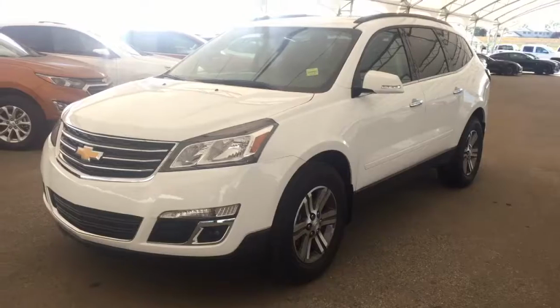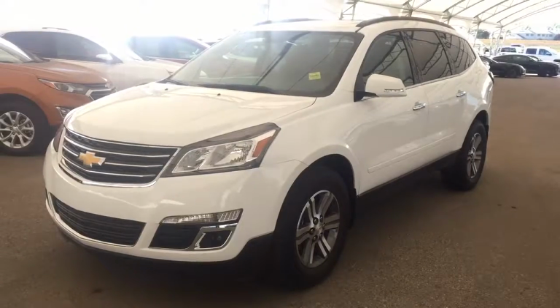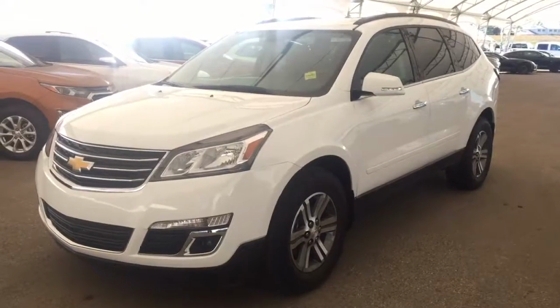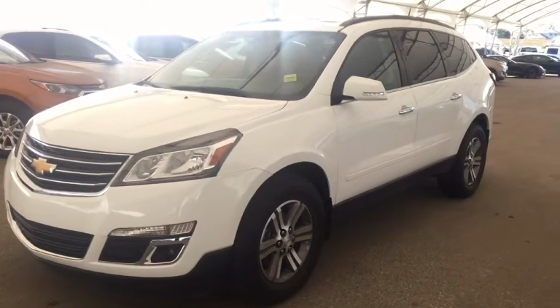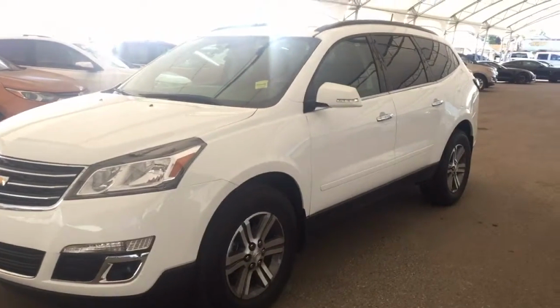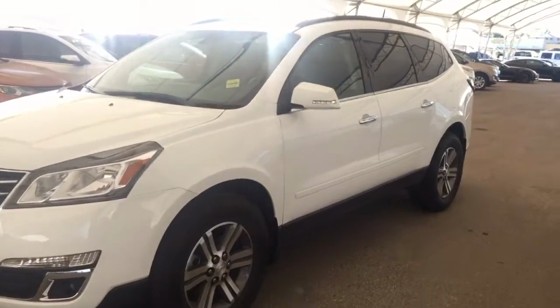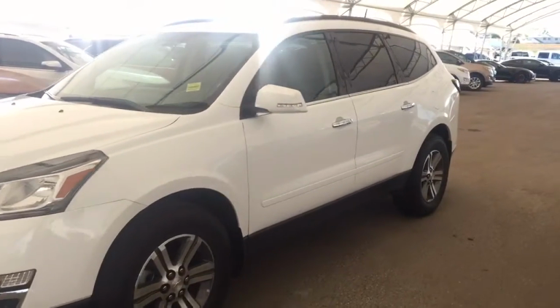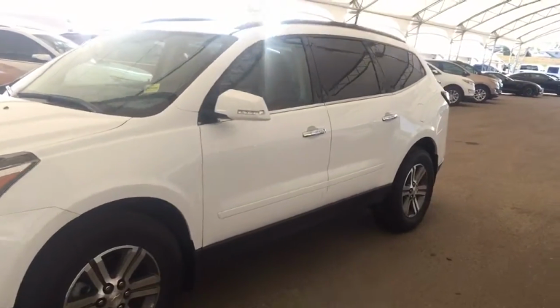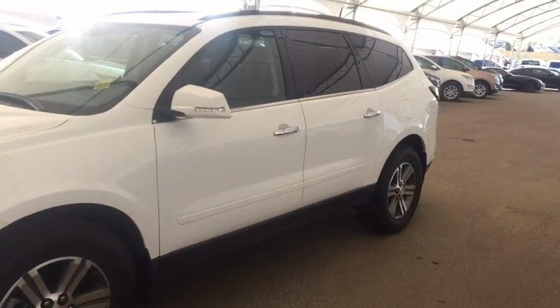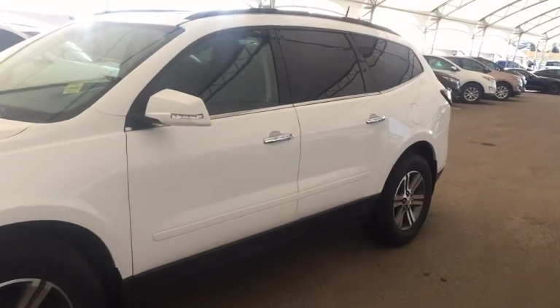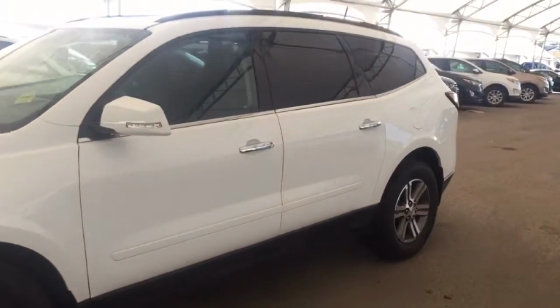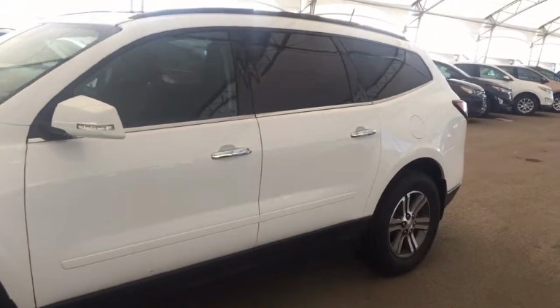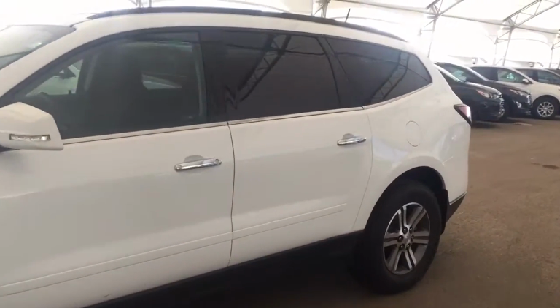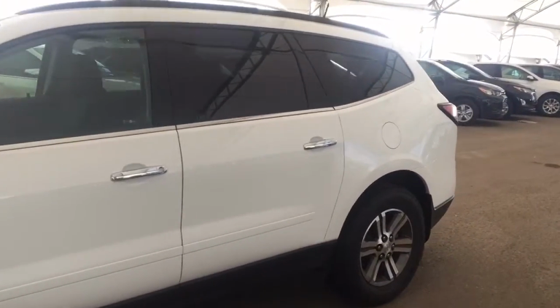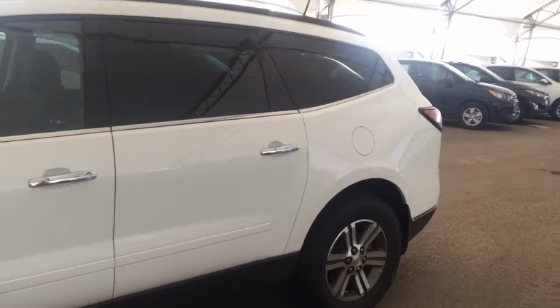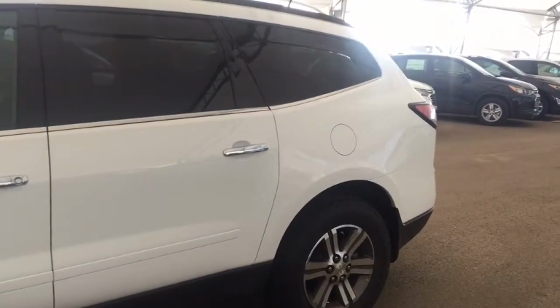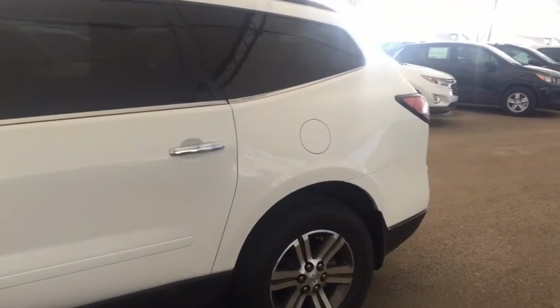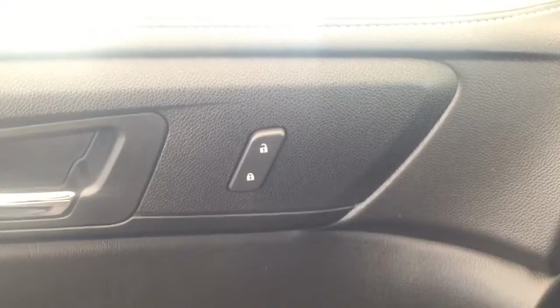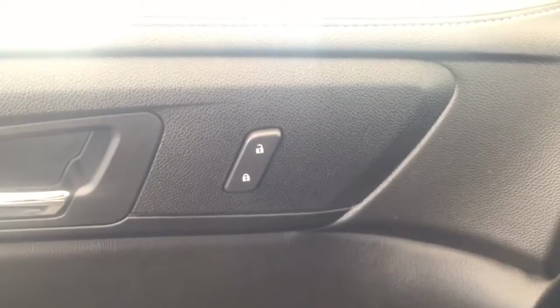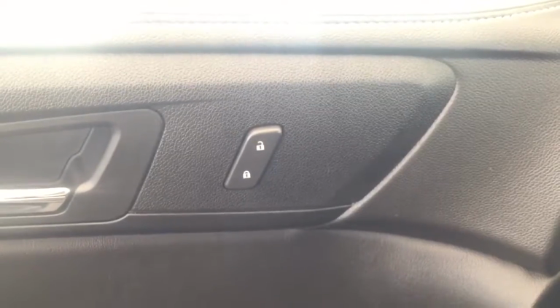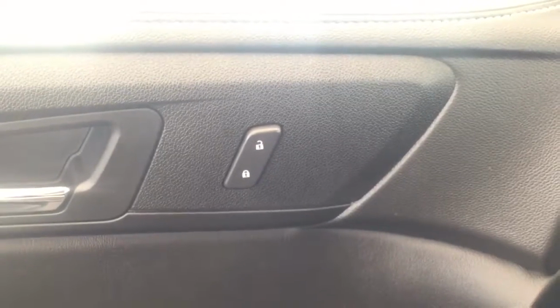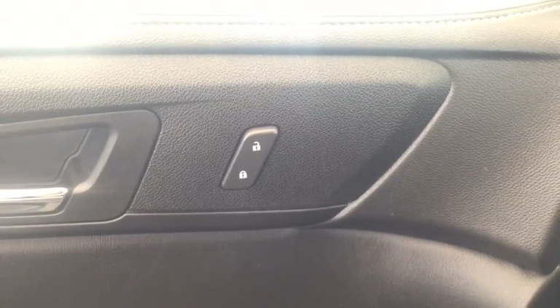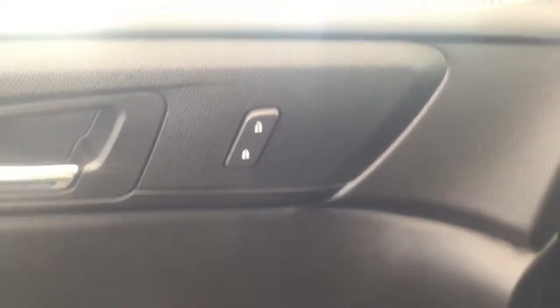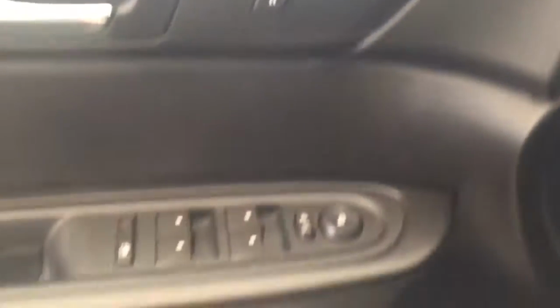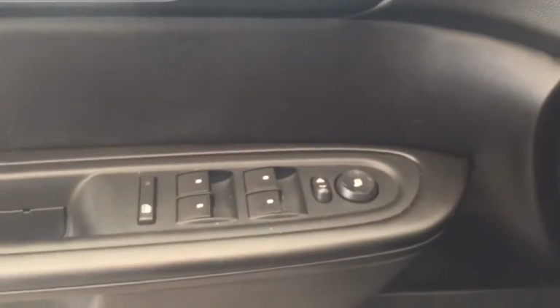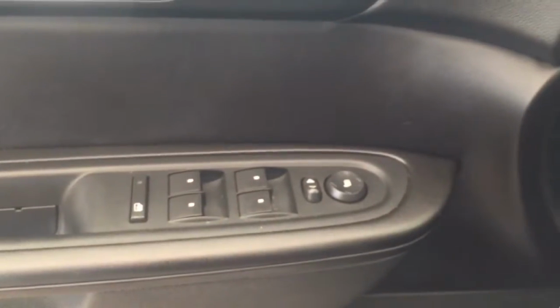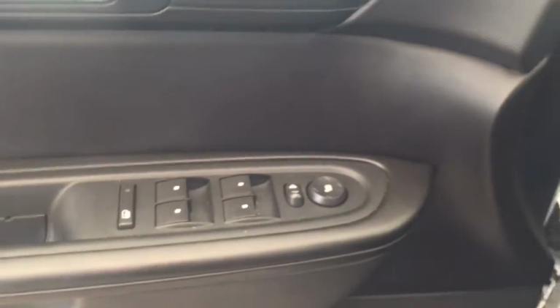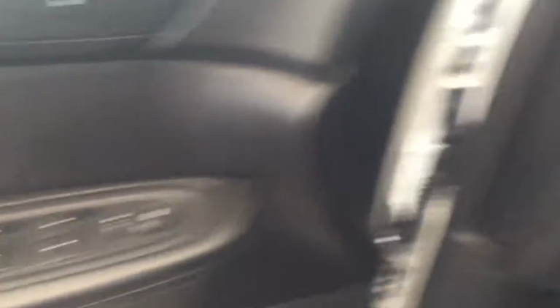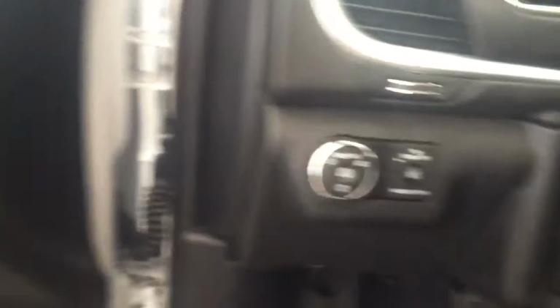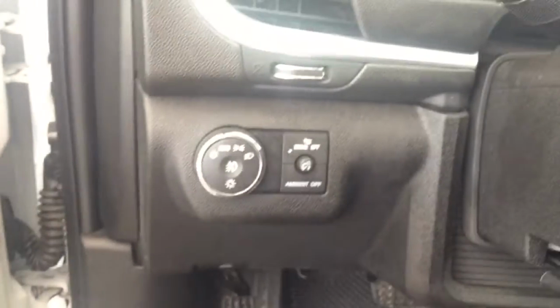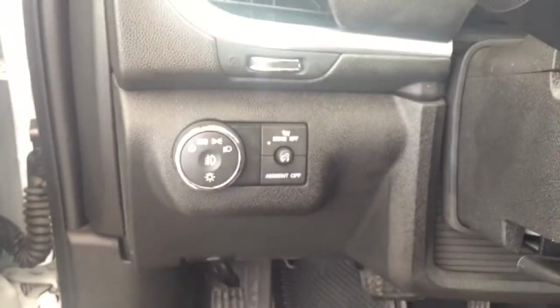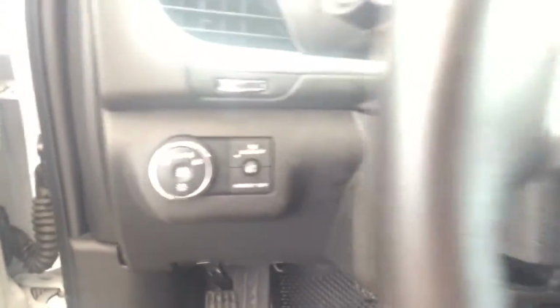Welcome to Davis Chevrolet. This is a pre-owned 2017 Chevrolet Traverse in the color white. Some features include power locks, power windows, power mirrors, and automatic headlights.